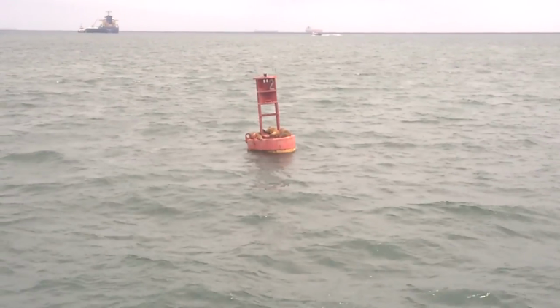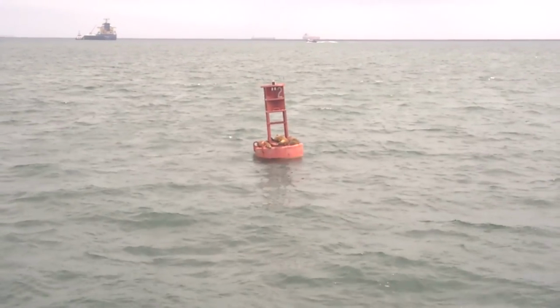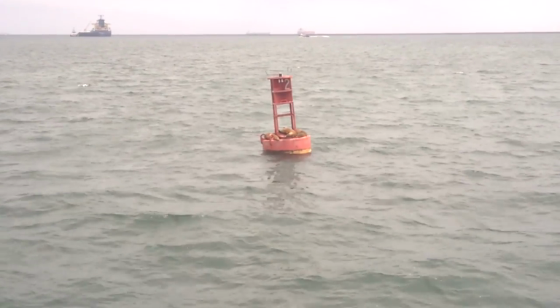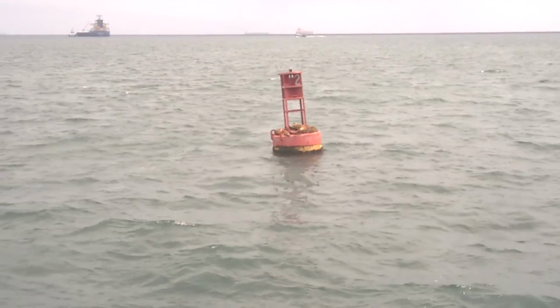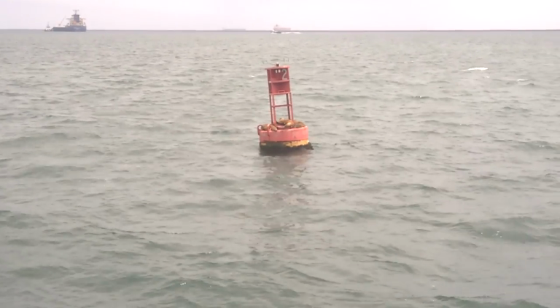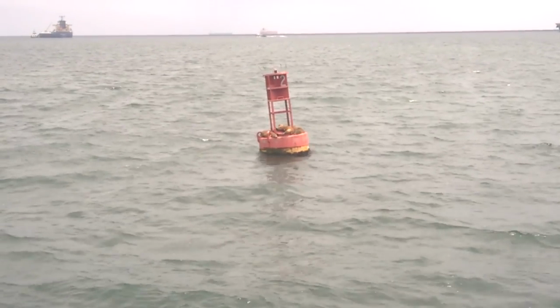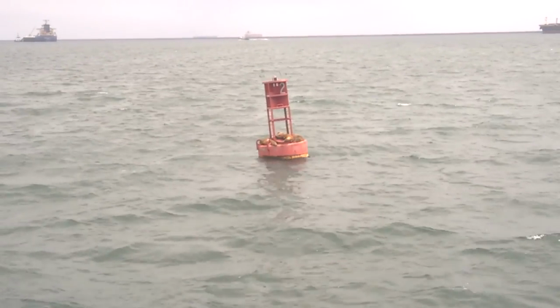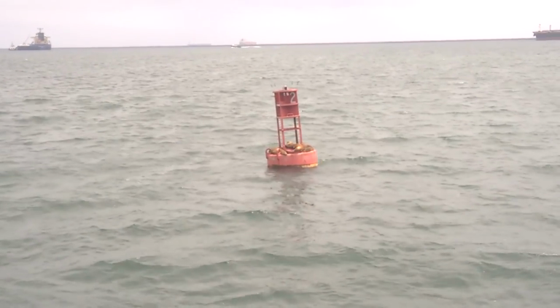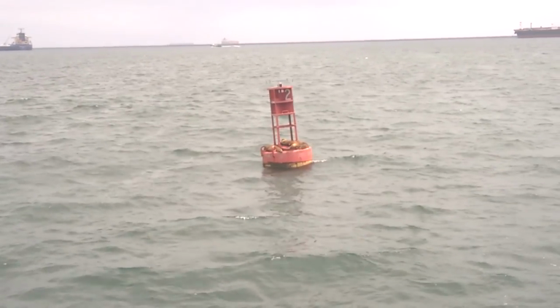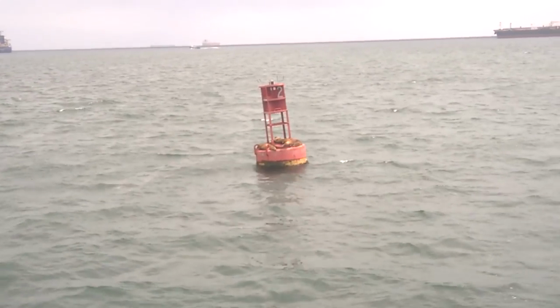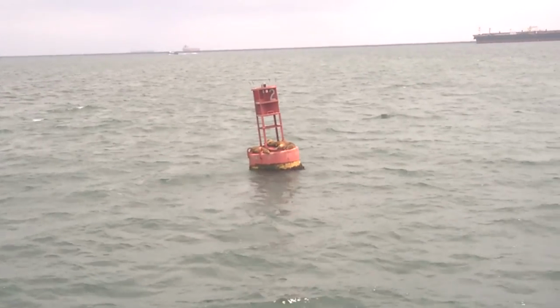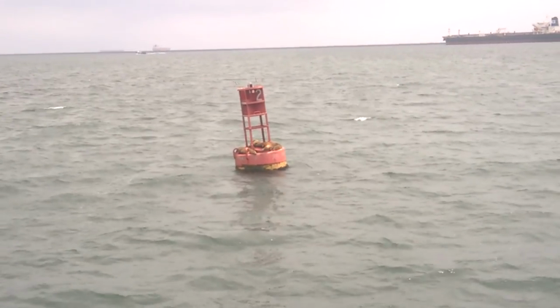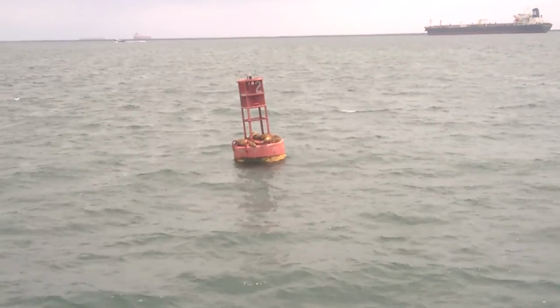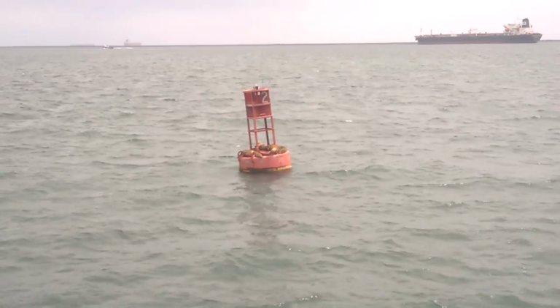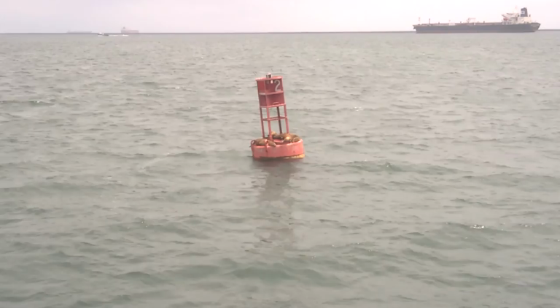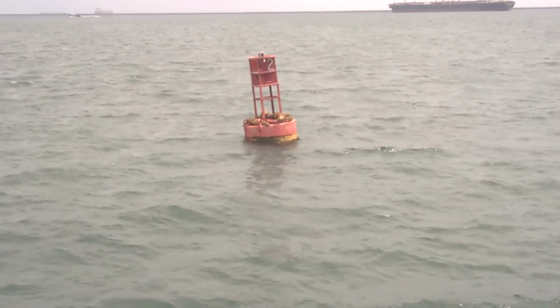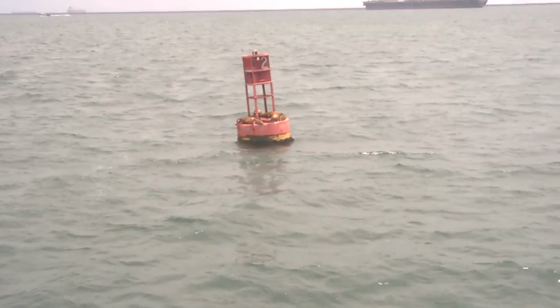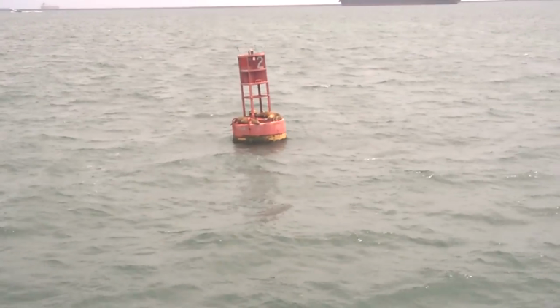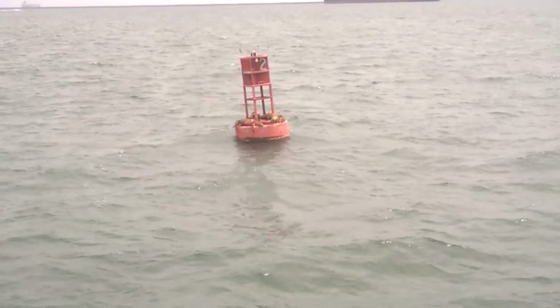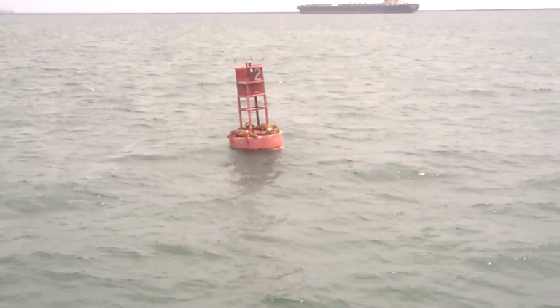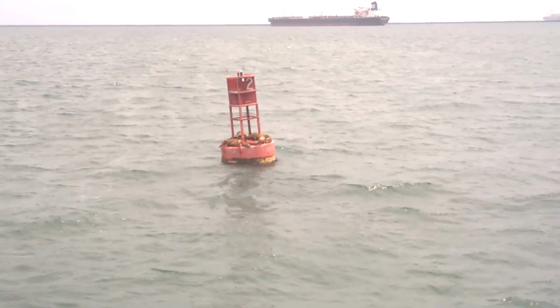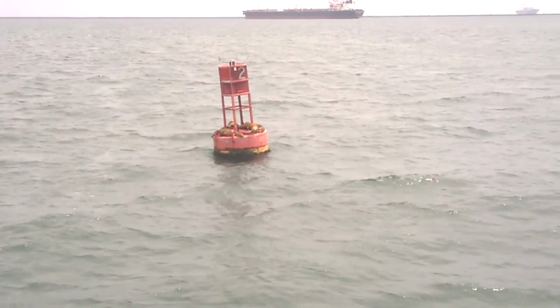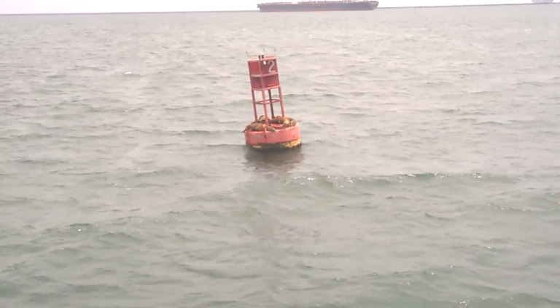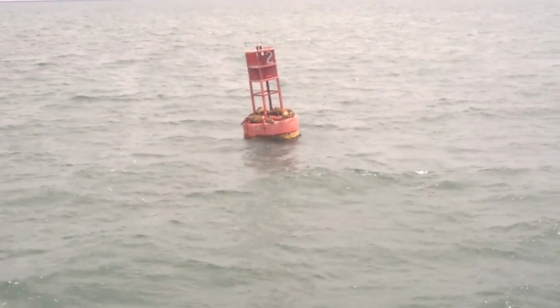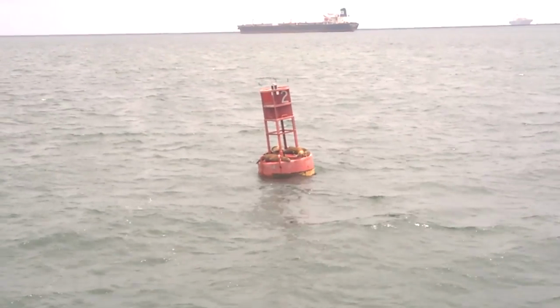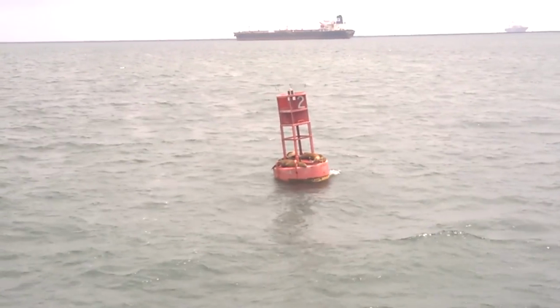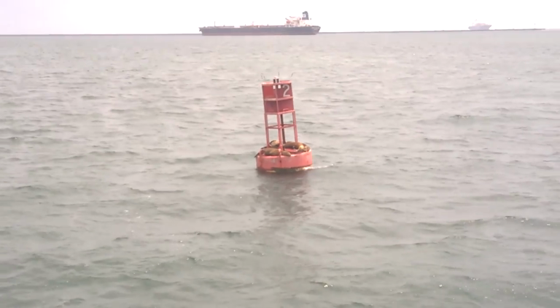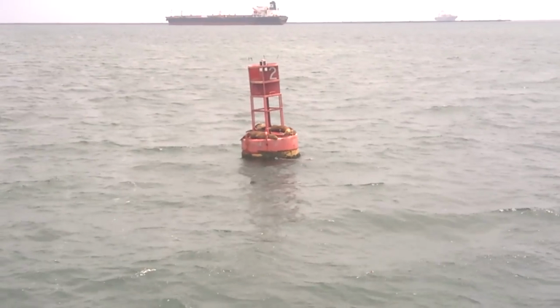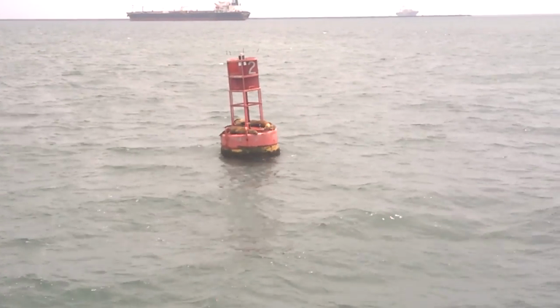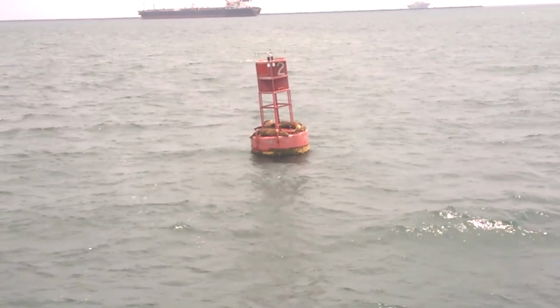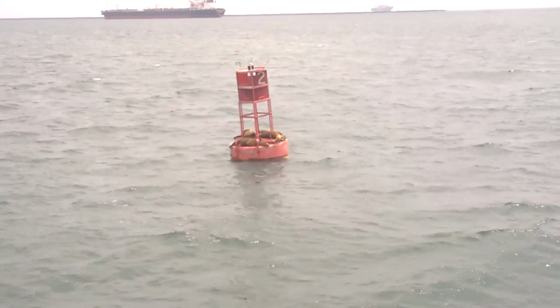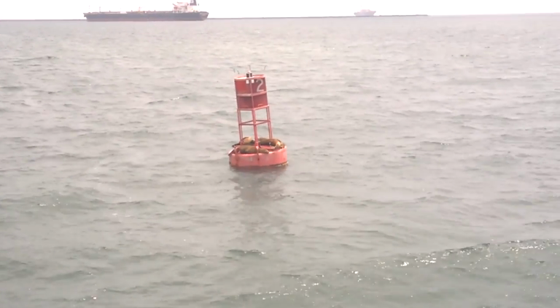Did you see them? They're night-night. There's like four sea lions taking a little nap out here in Long Beach Harbor.